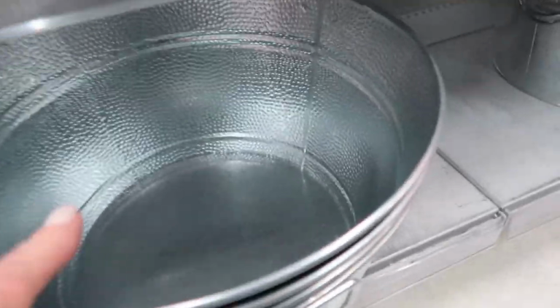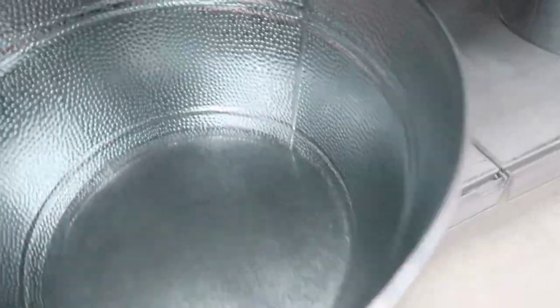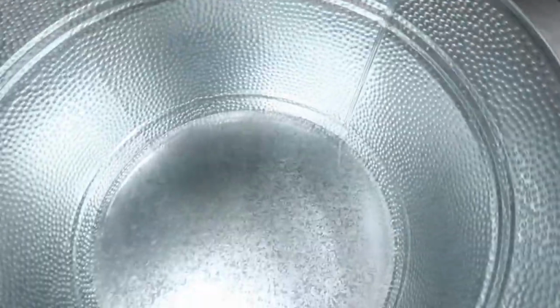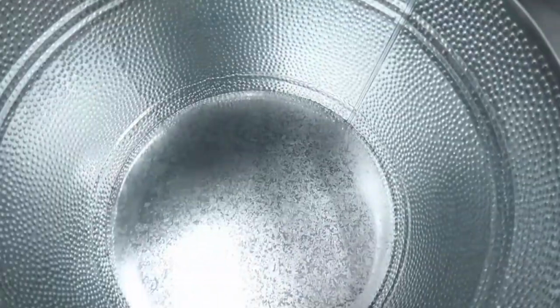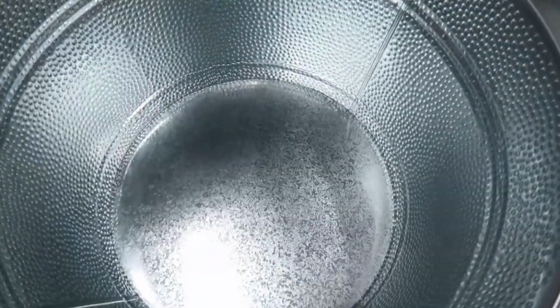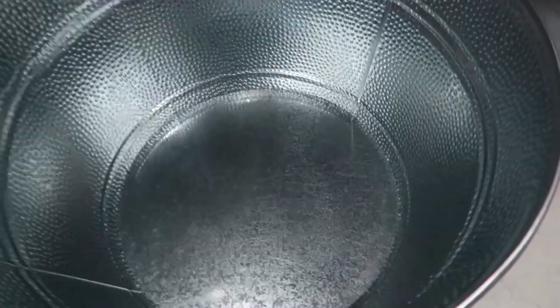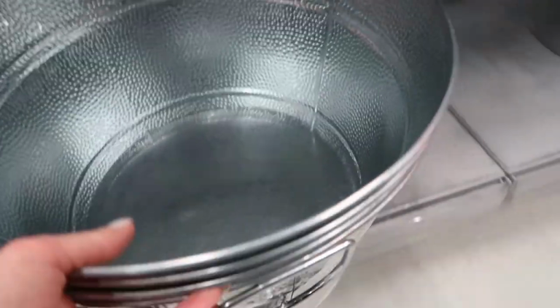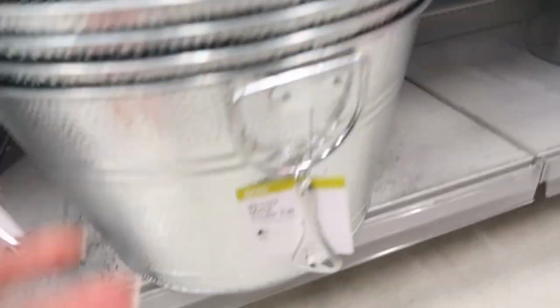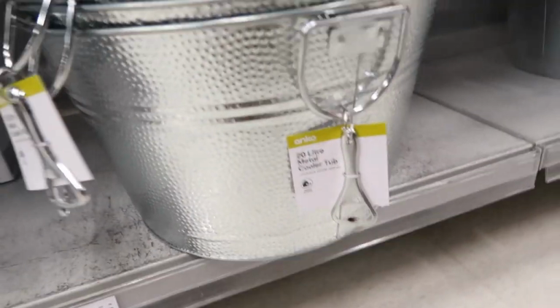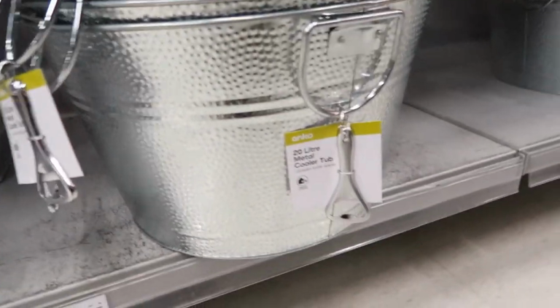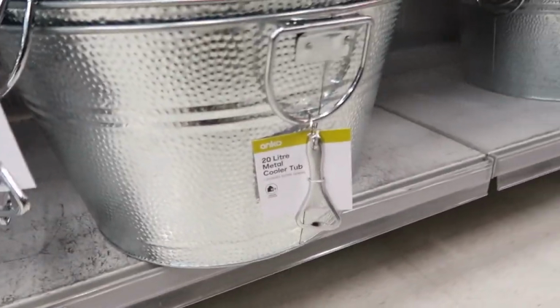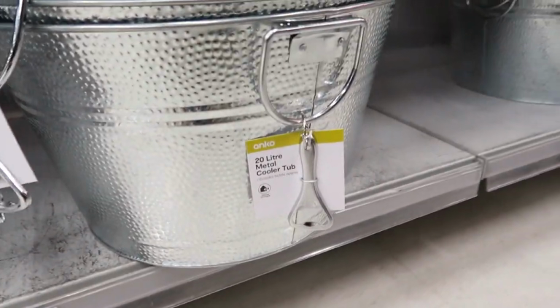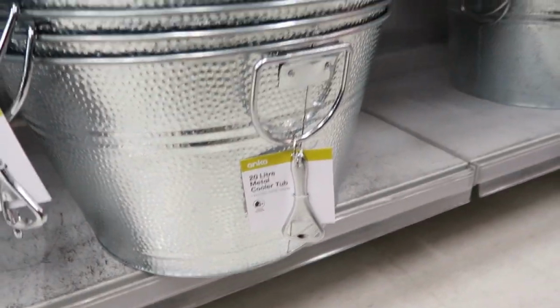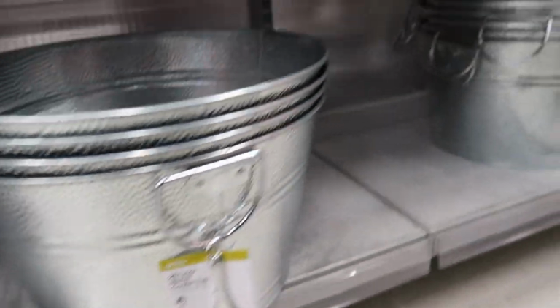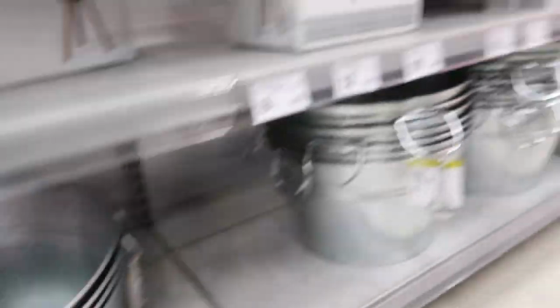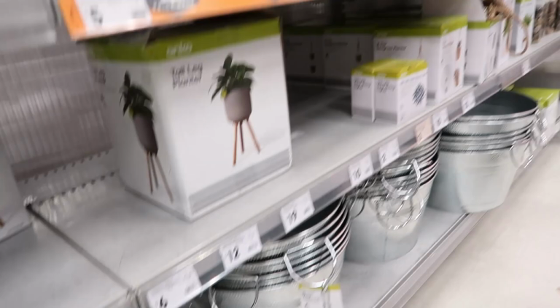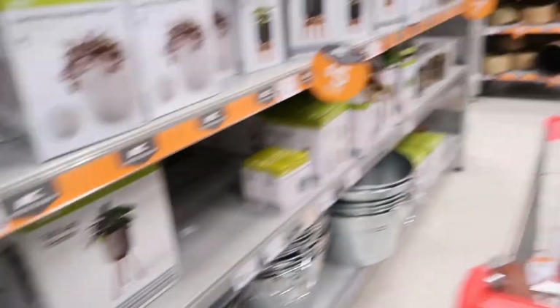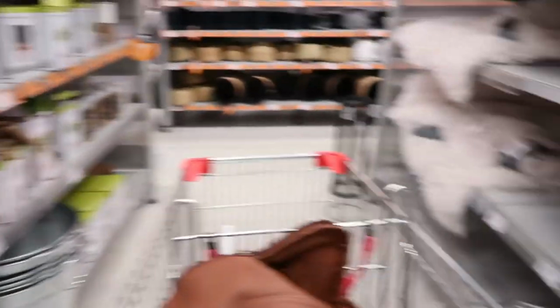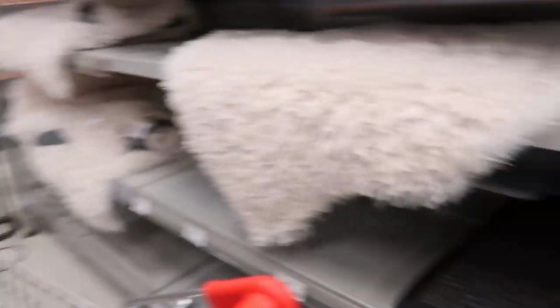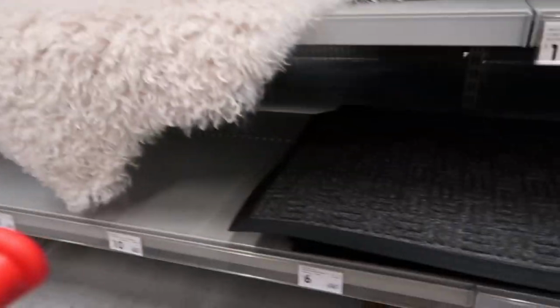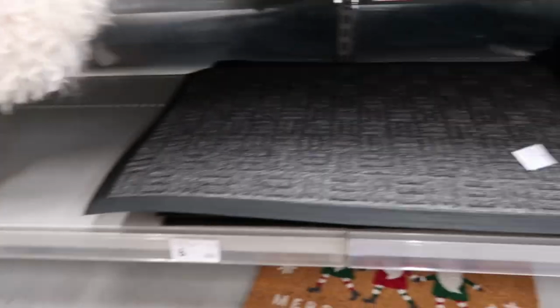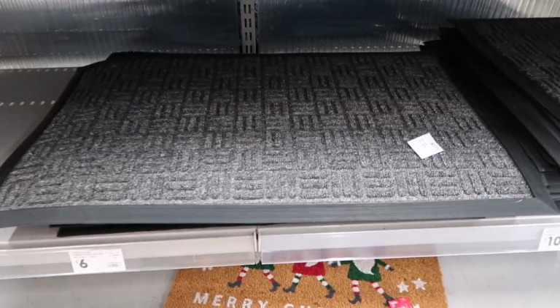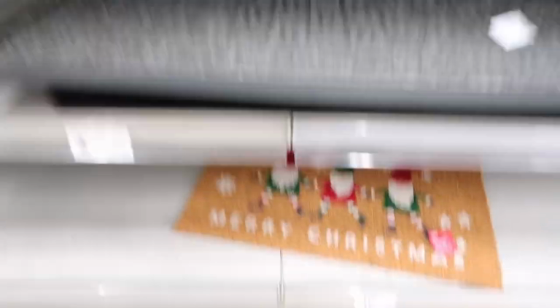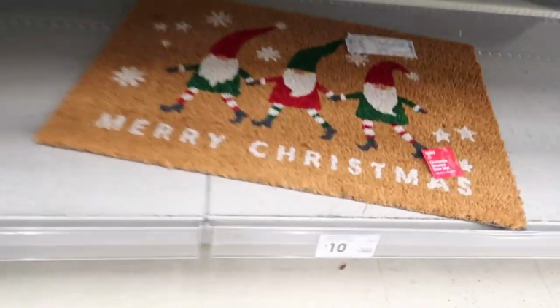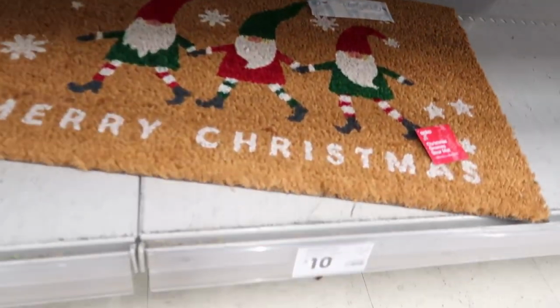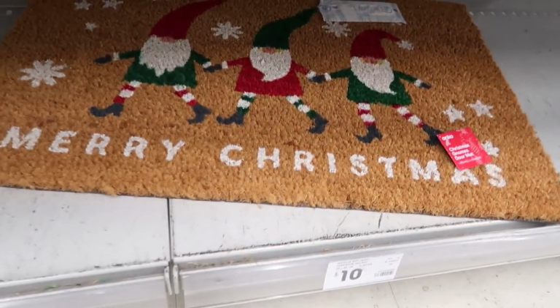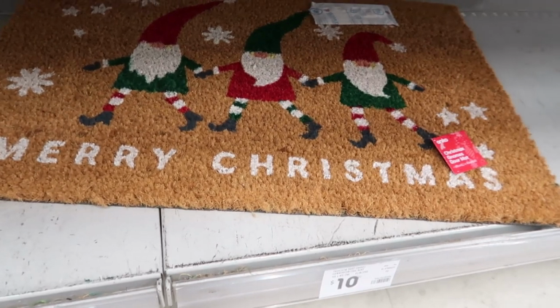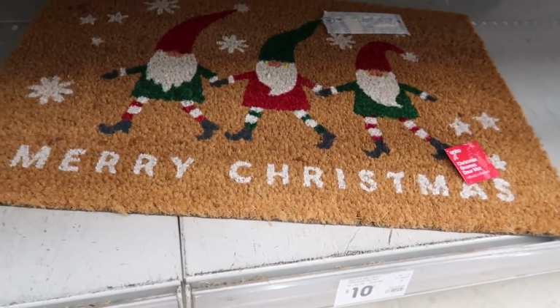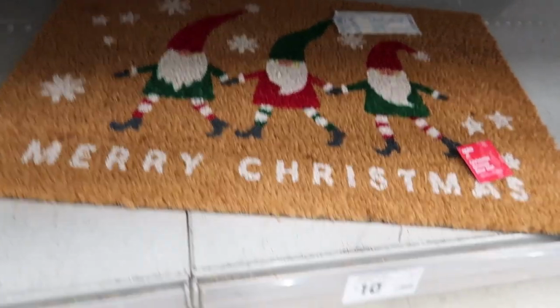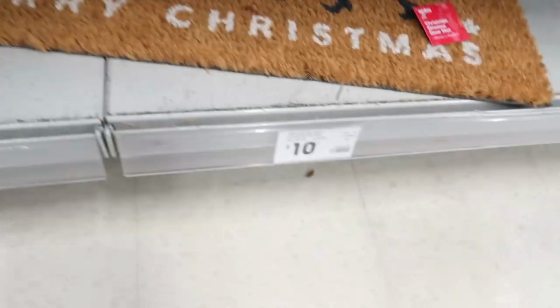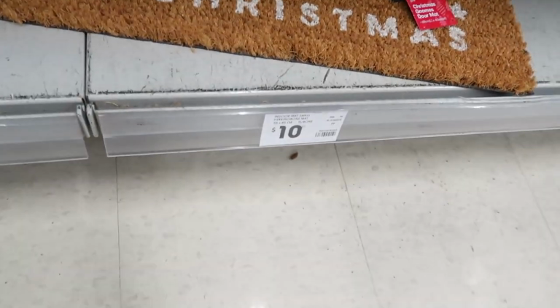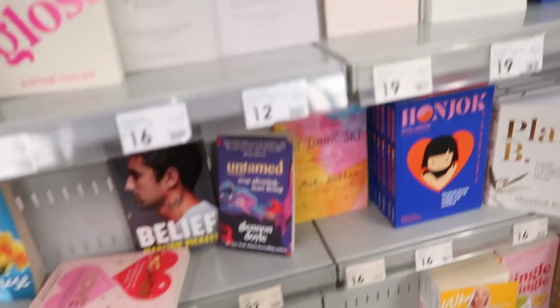I loved this — I thought it would be perfect for my cleaning stuff, but of course it's actually a cooler tub. But I think it would still be amazing for my cleaning stuff. Loved these Christmas doormats — beautiful. There was only one left. $10.